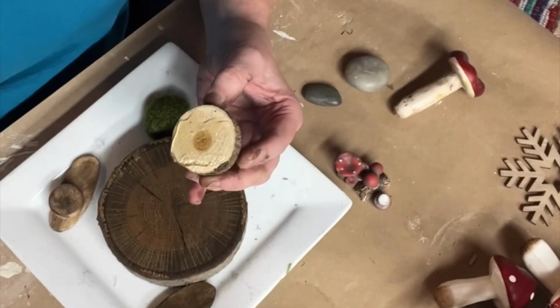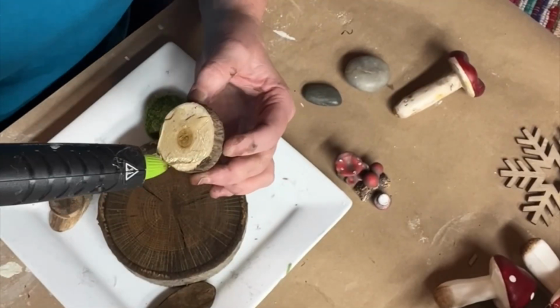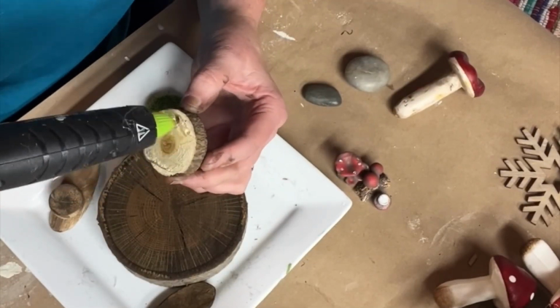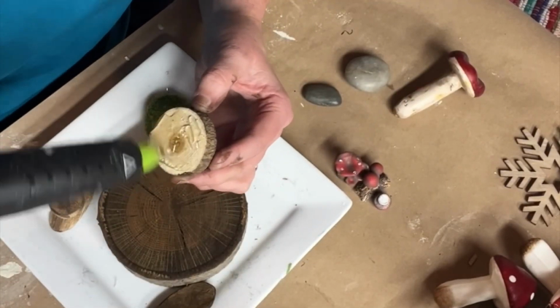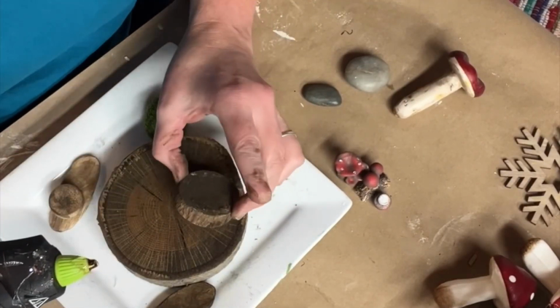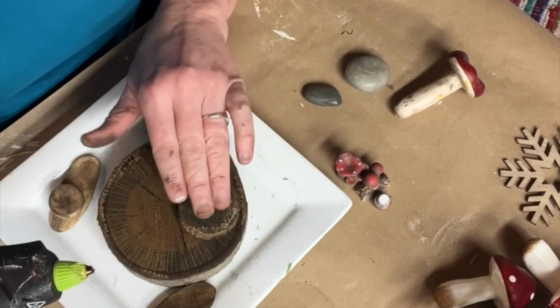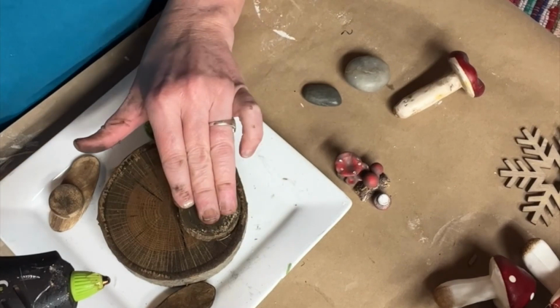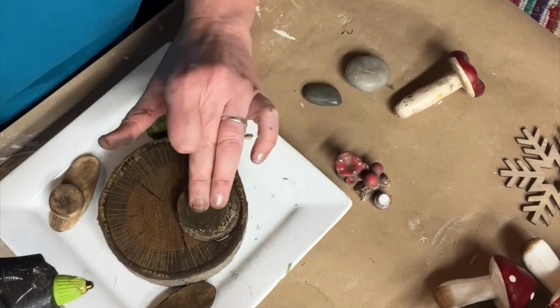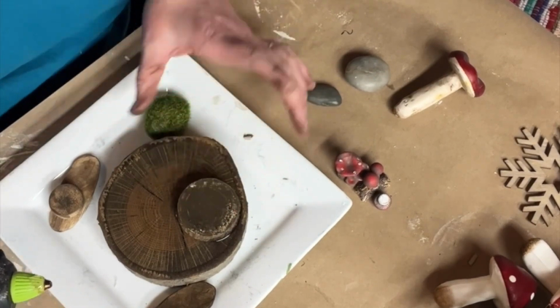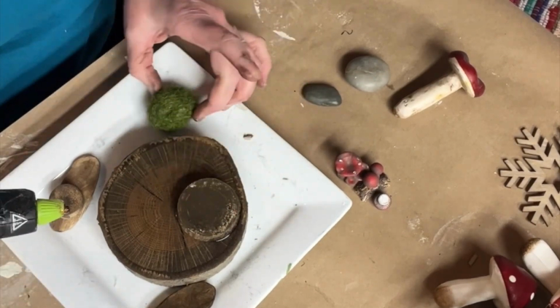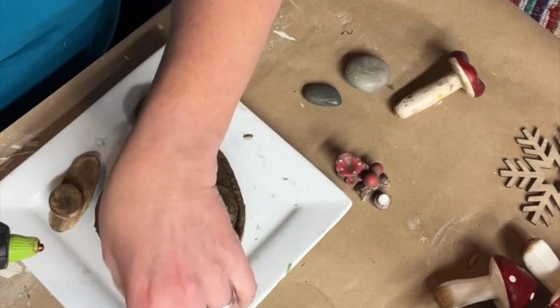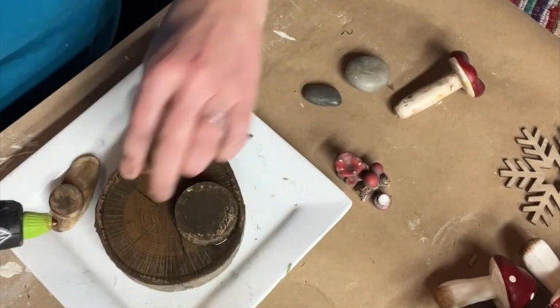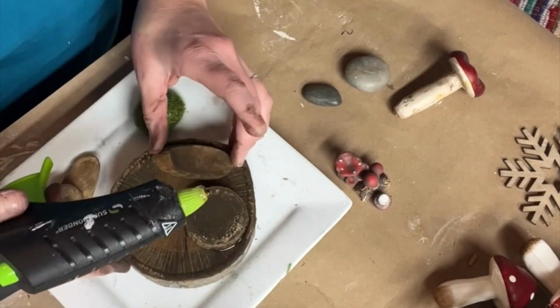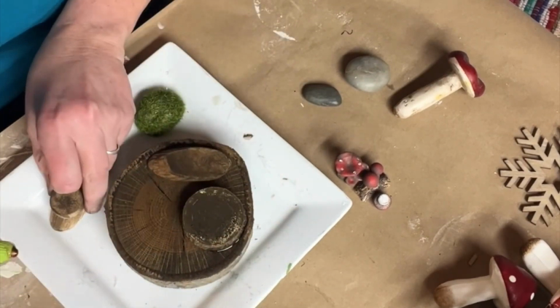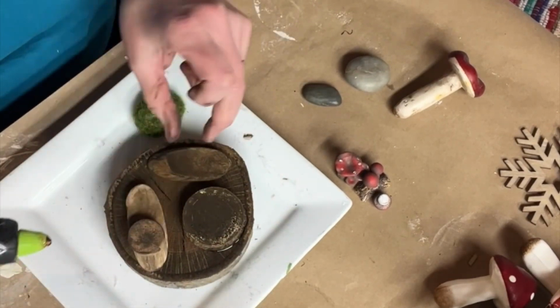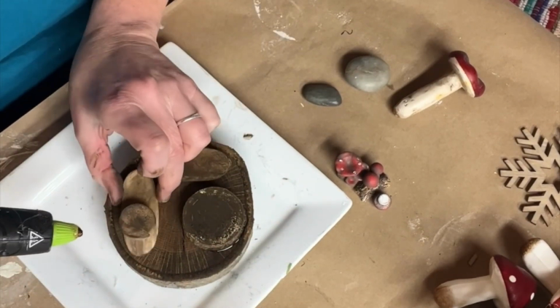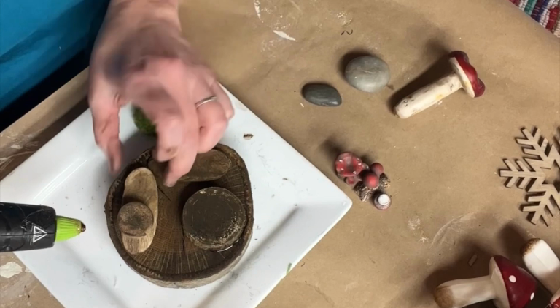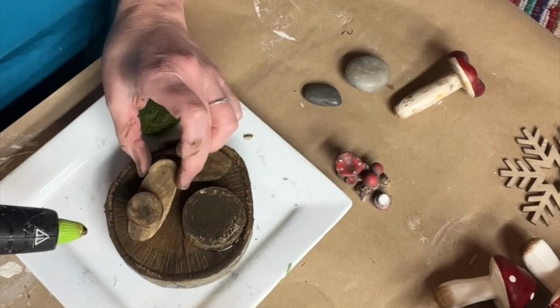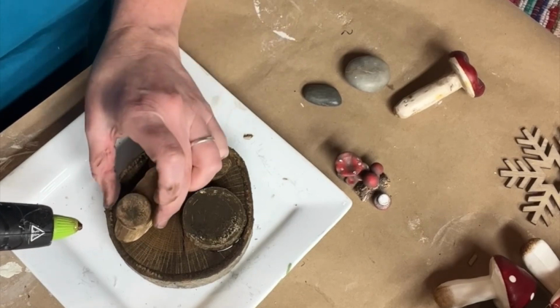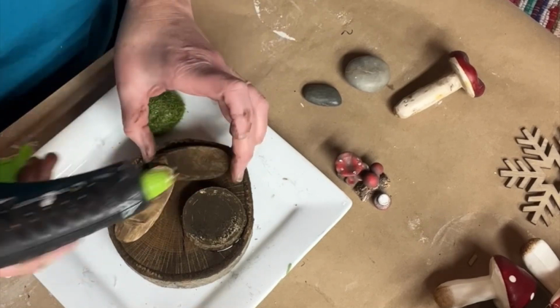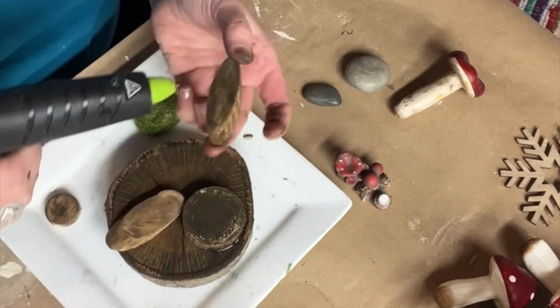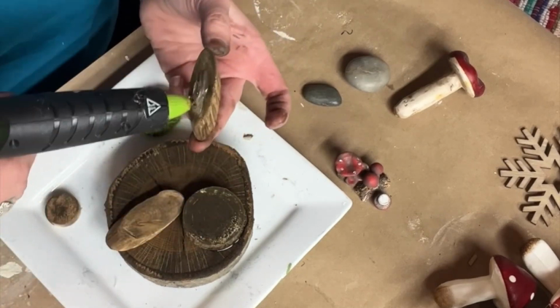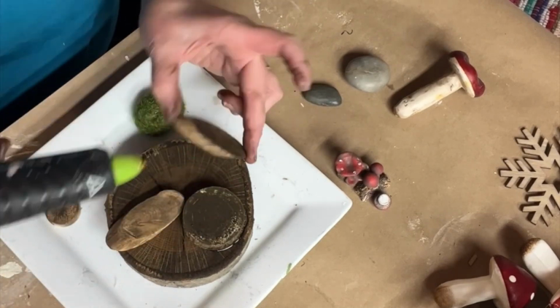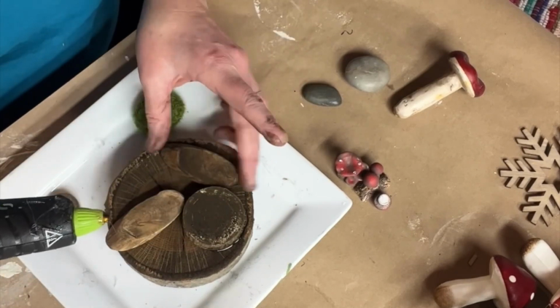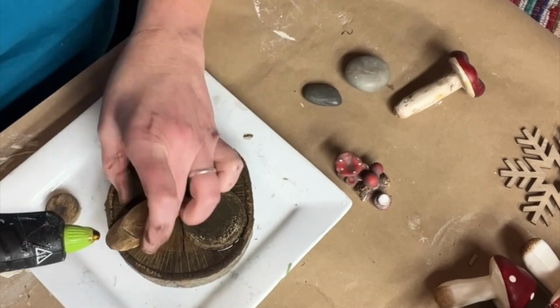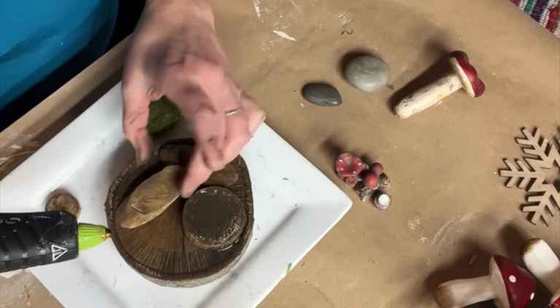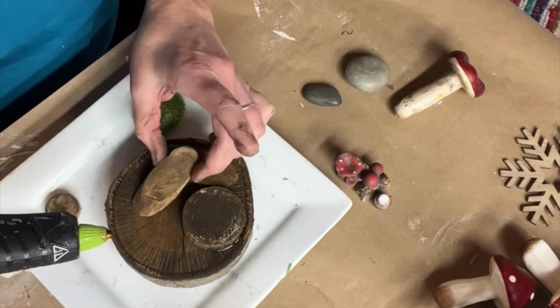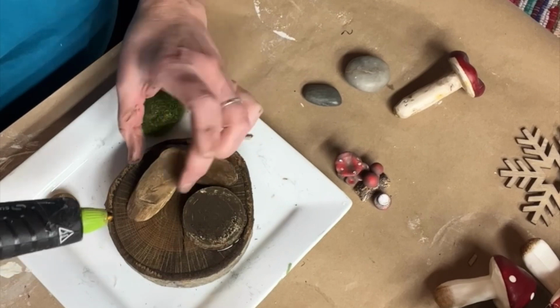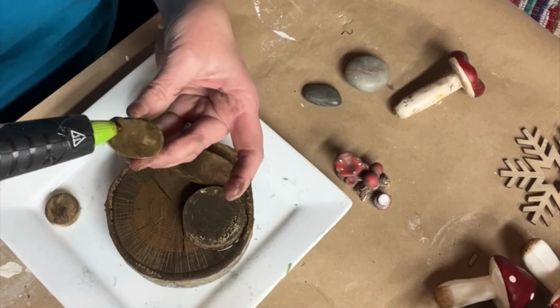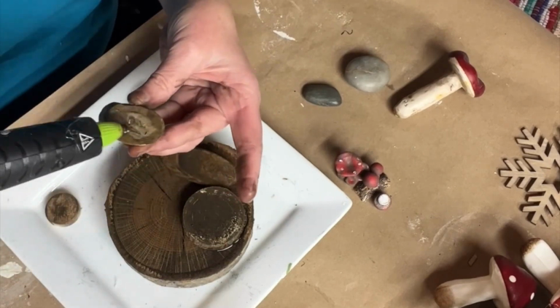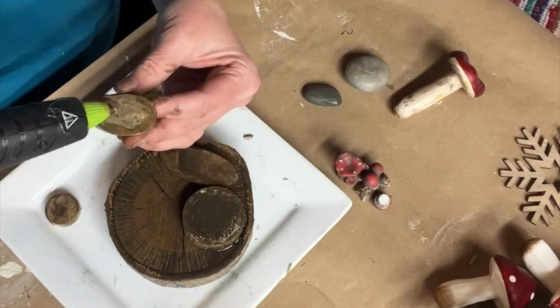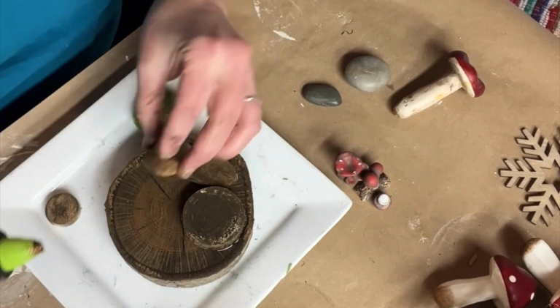I layered the wood pieces so there would be some different heights for this garden and used hot glue to adhere them to the big wood block. If you don't have the large wood block — I actually bought those from a friend — you can use a foam round and cover it all with the reindeer moss. That would be another option for the base.